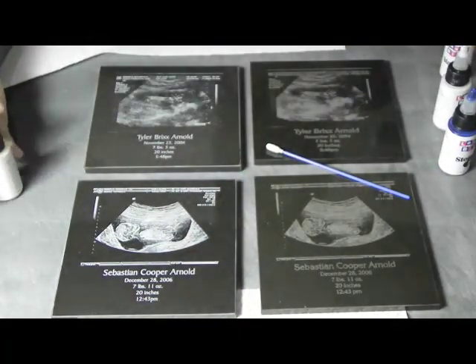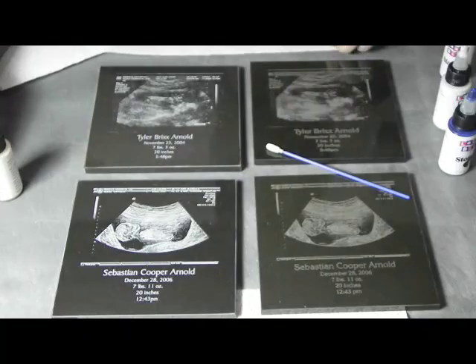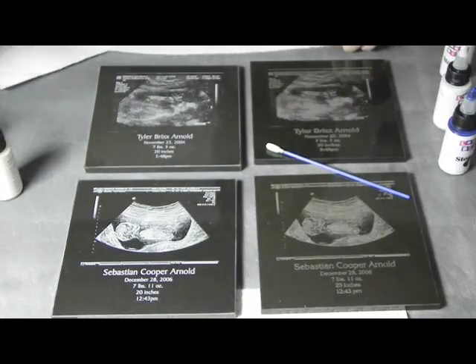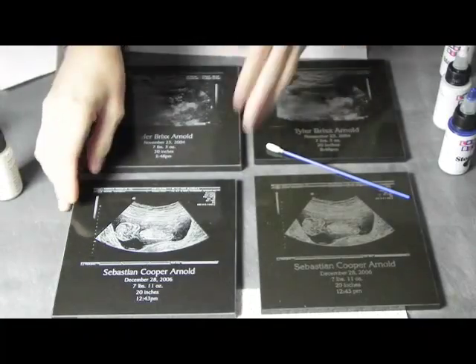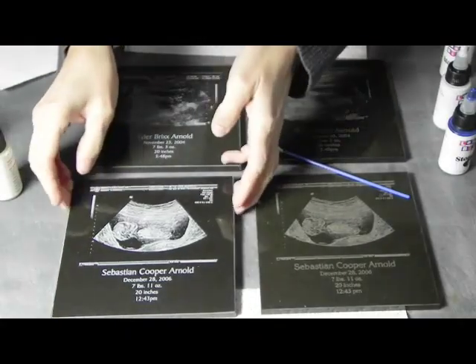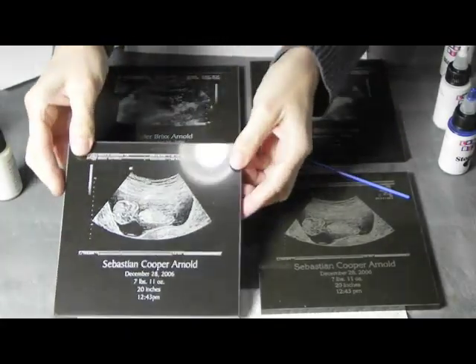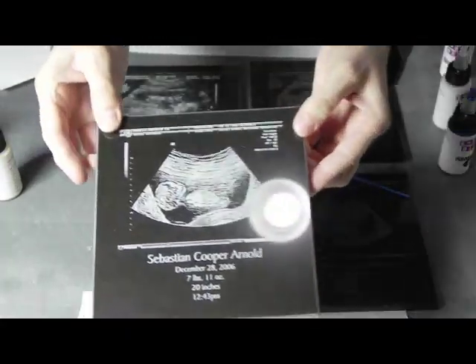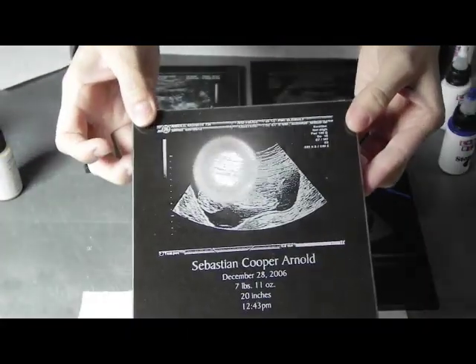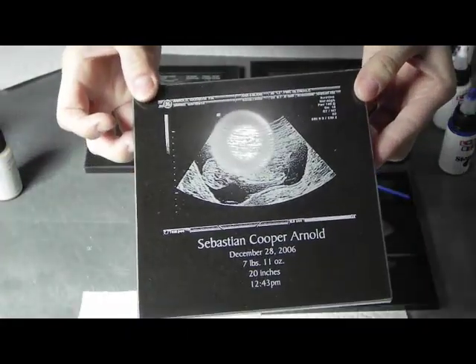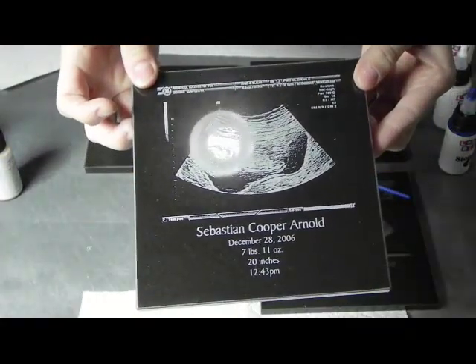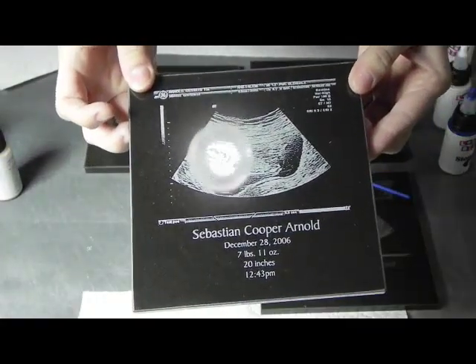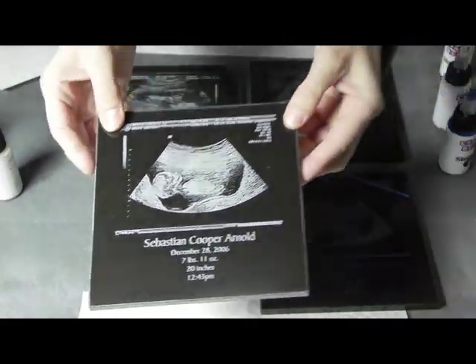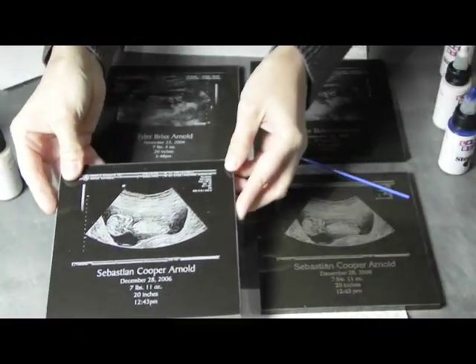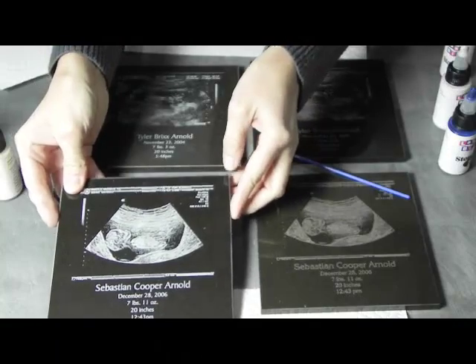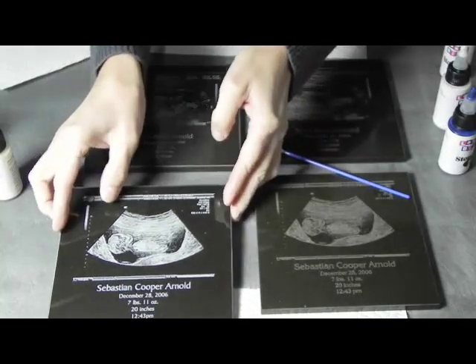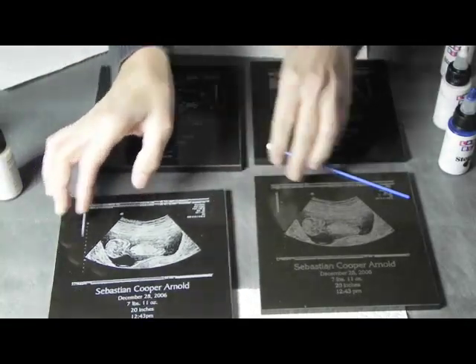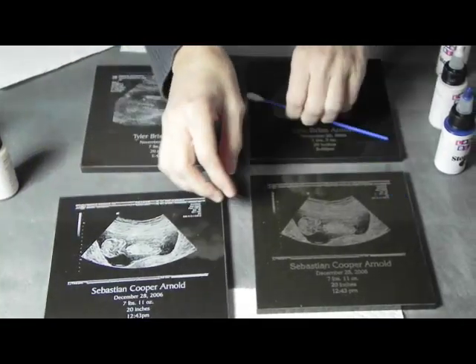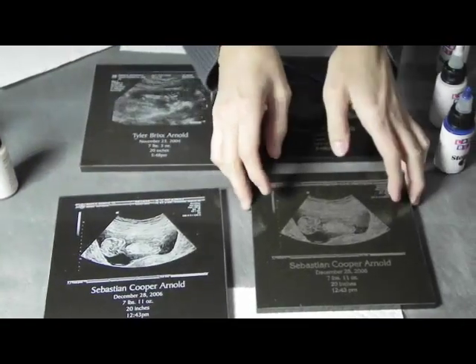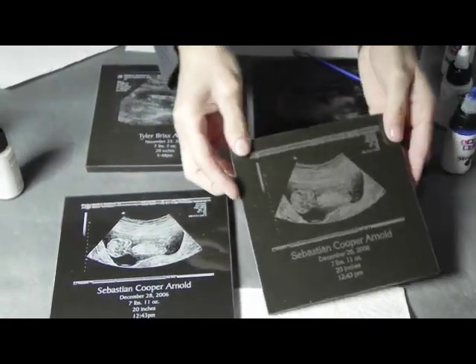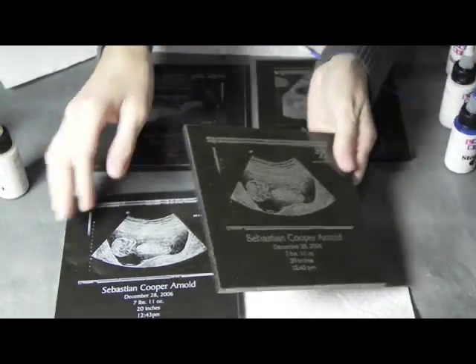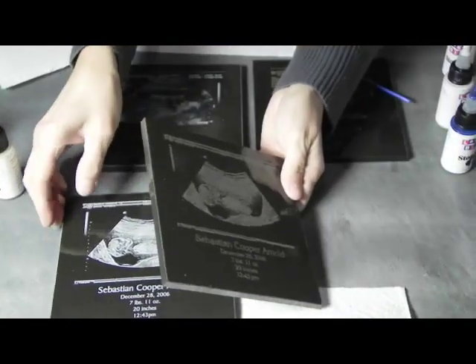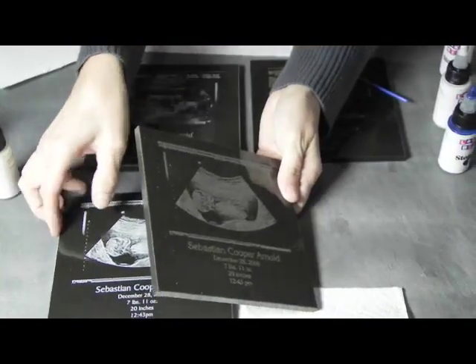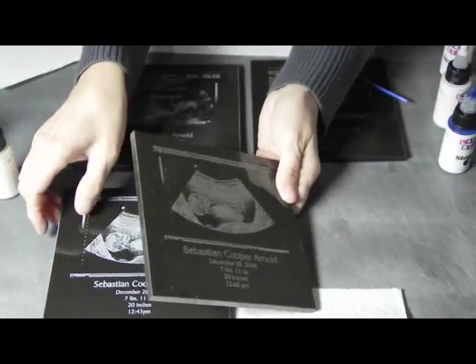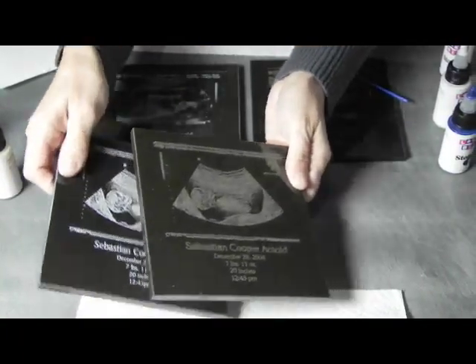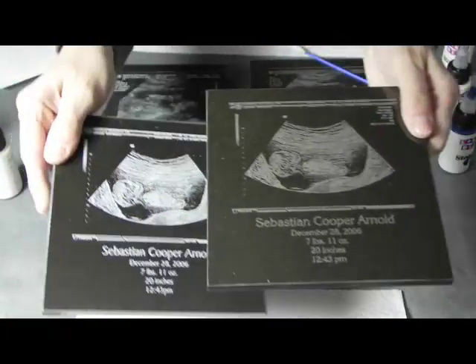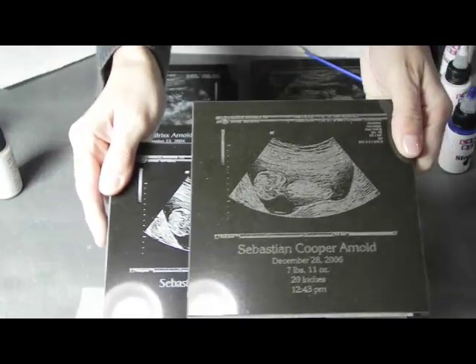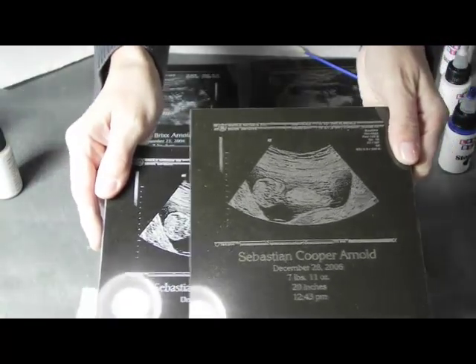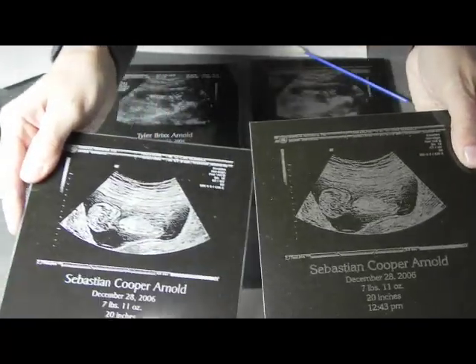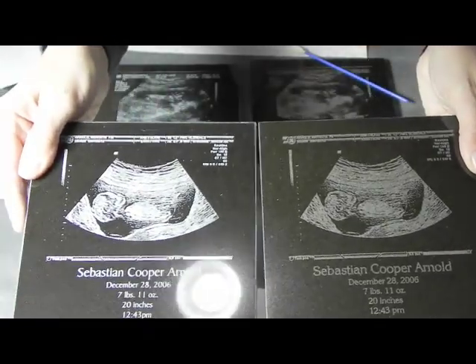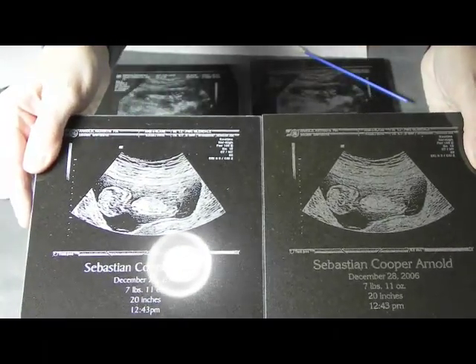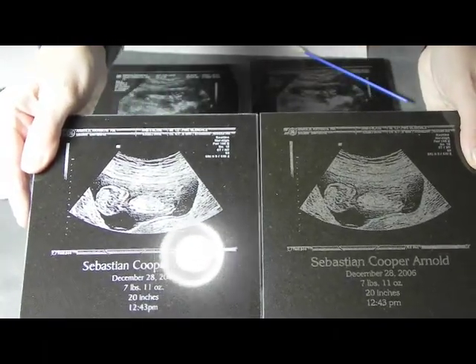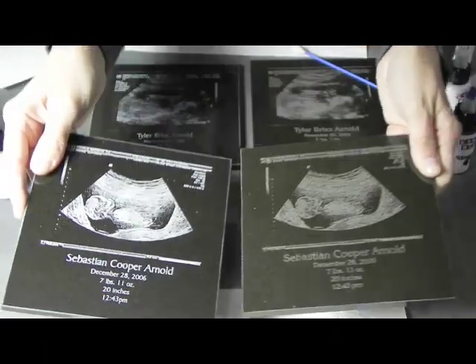You can see this finished product here. I have this tile — it's done very well. Nice, bright white compared to a tile that has not had the Stonefill added to it. Big difference.